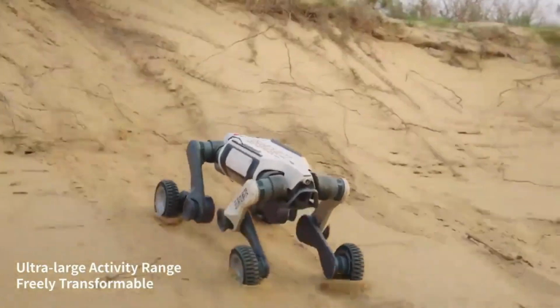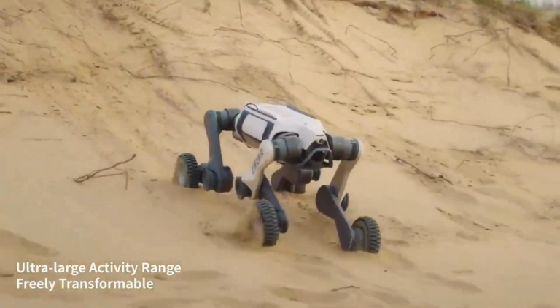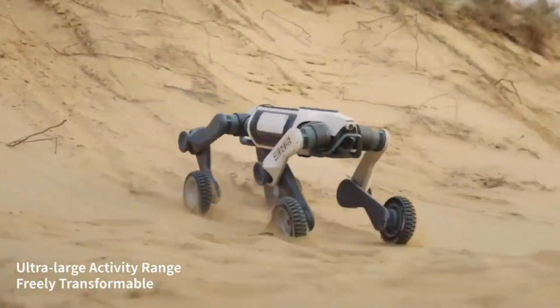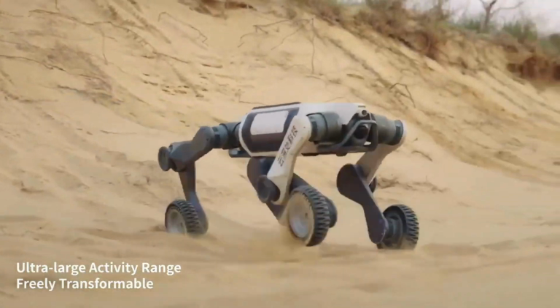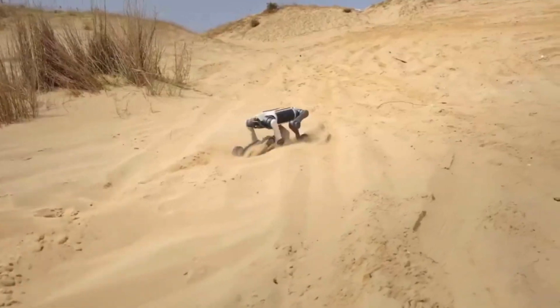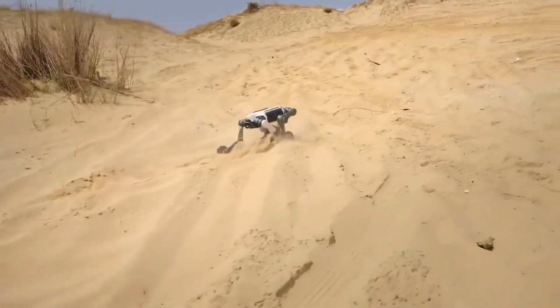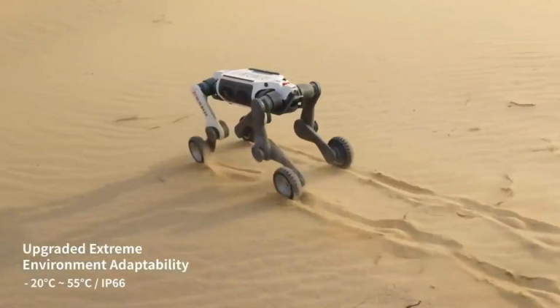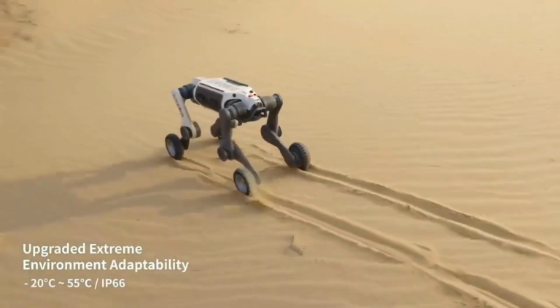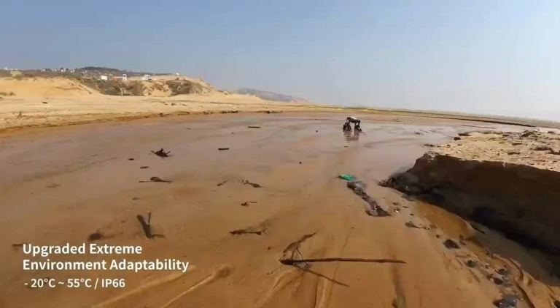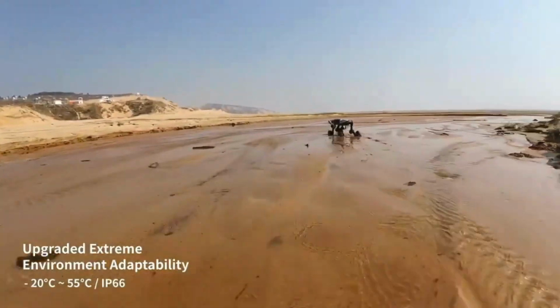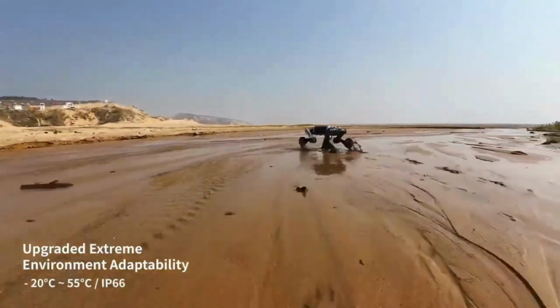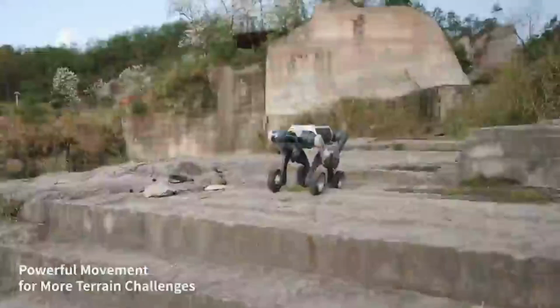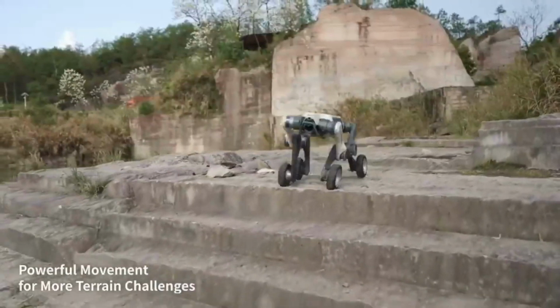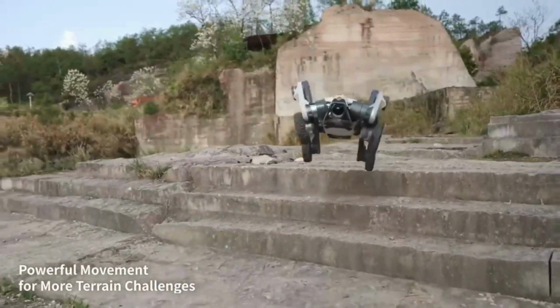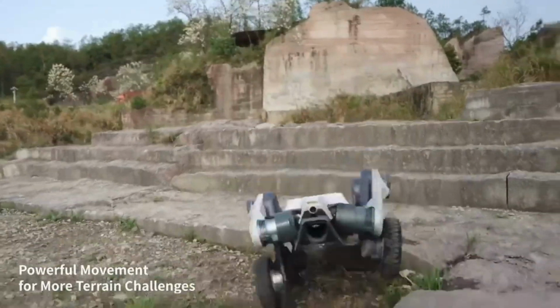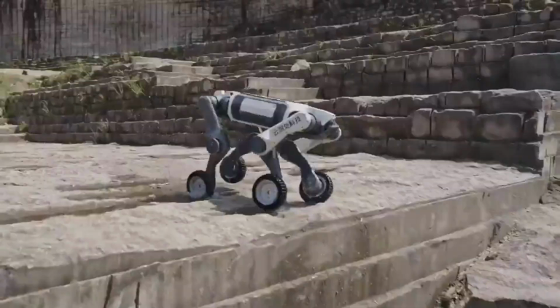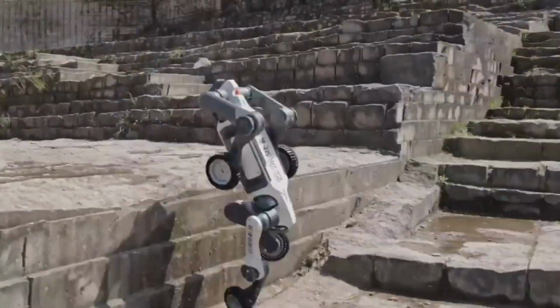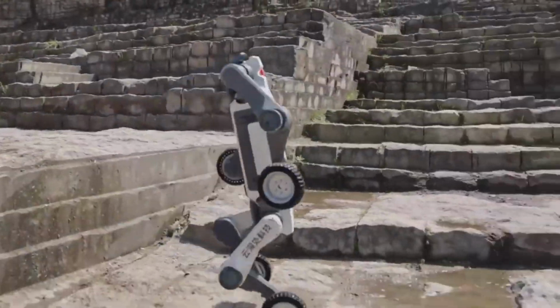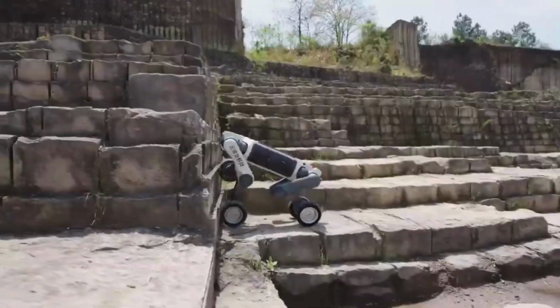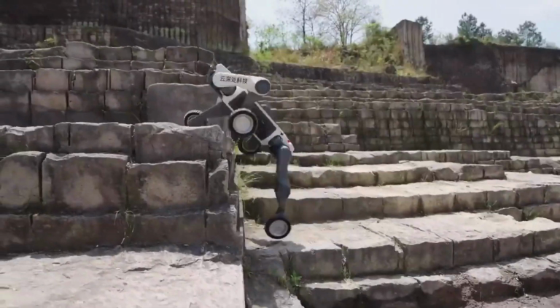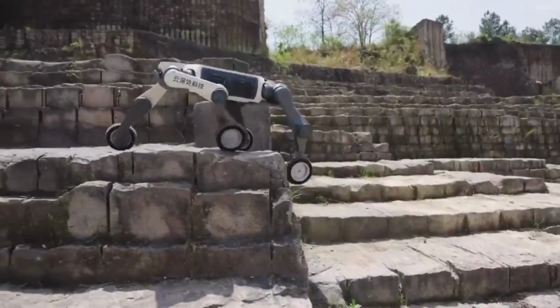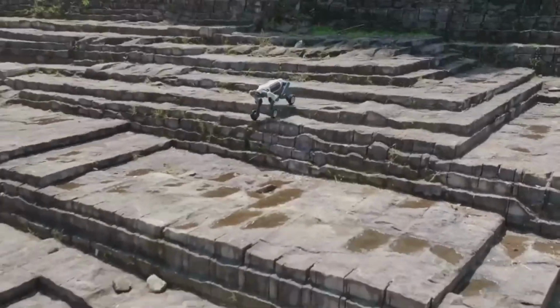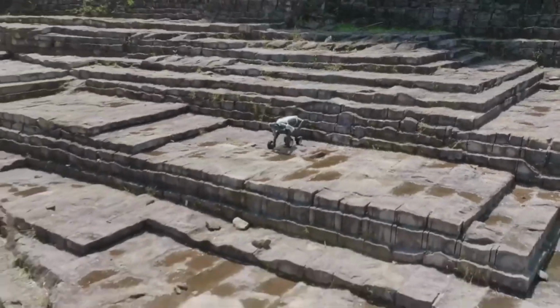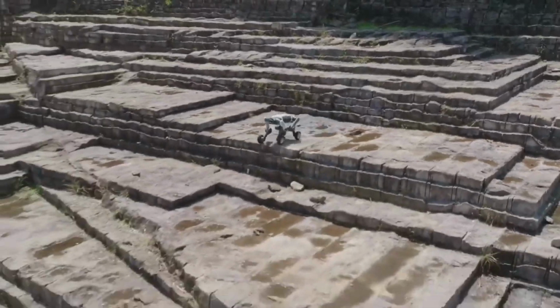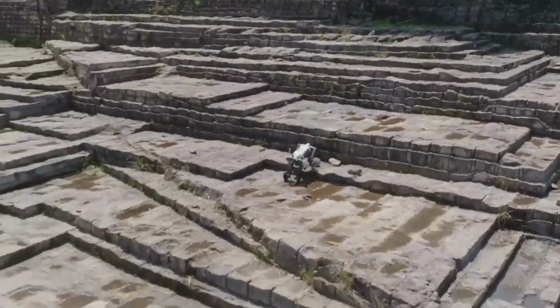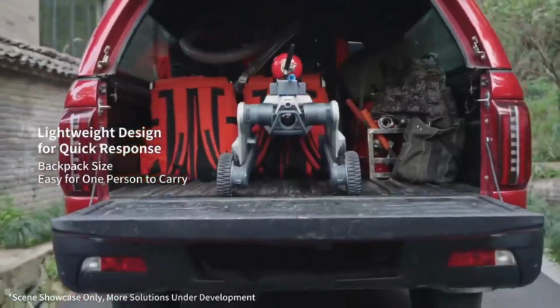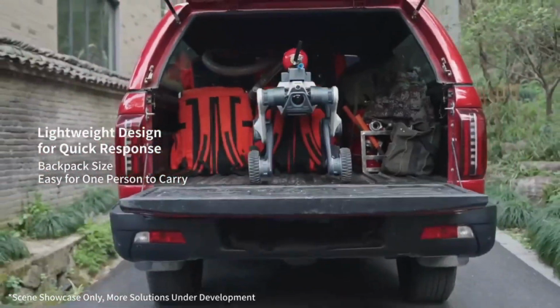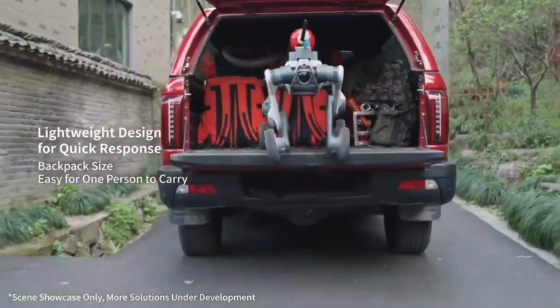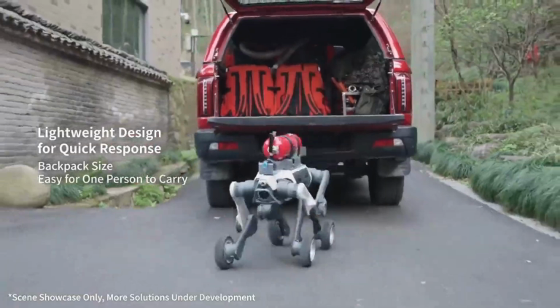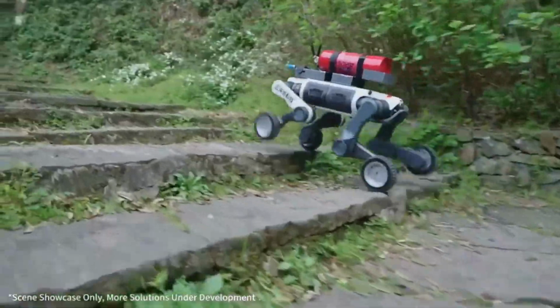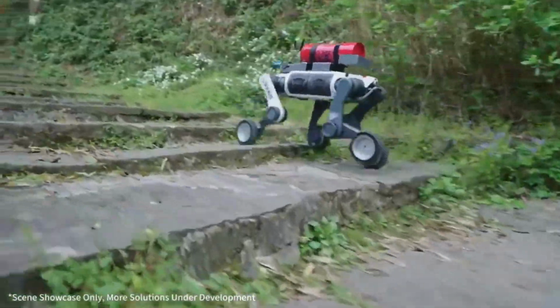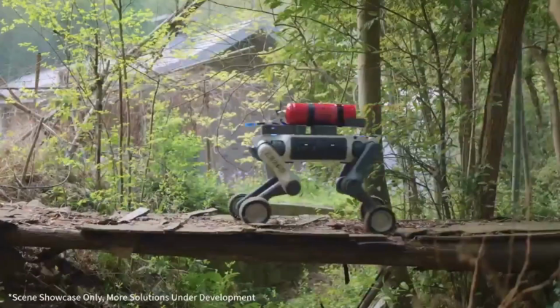Anywhere humans or animals would struggle or be at risk. Animals evolved for one terrain. Humans evolved for balance. Vehicles were built for roads. This thing does all three without a heartbeat.